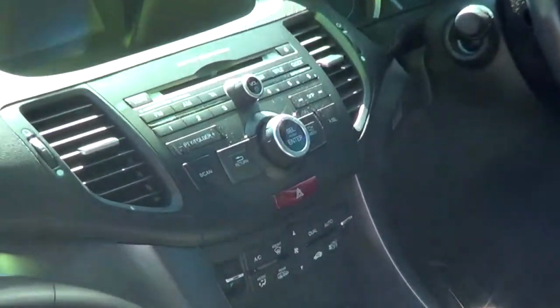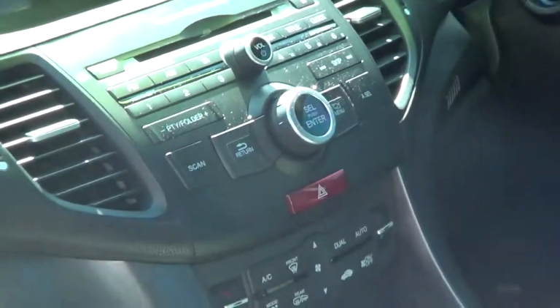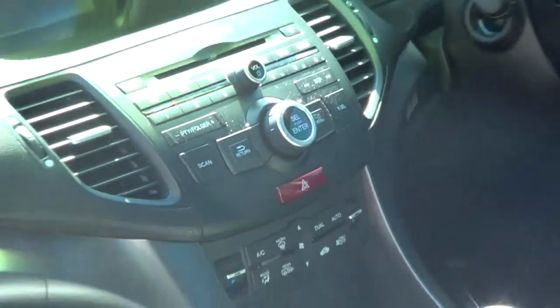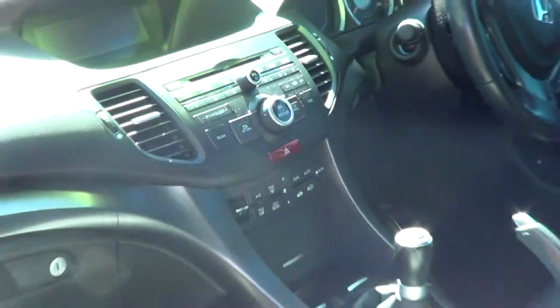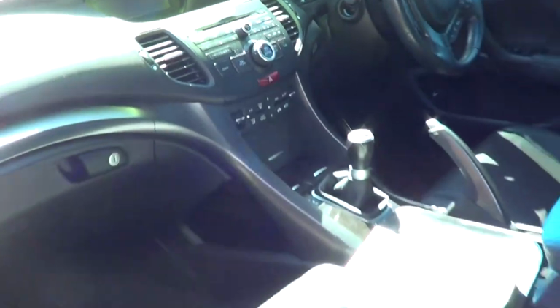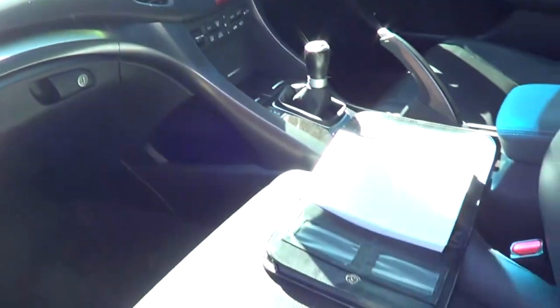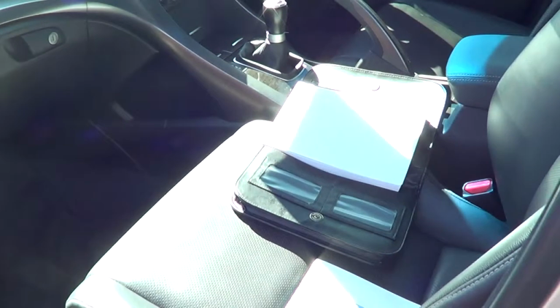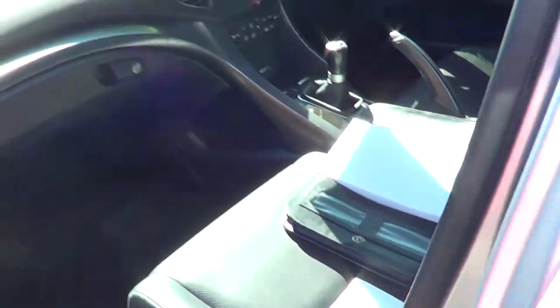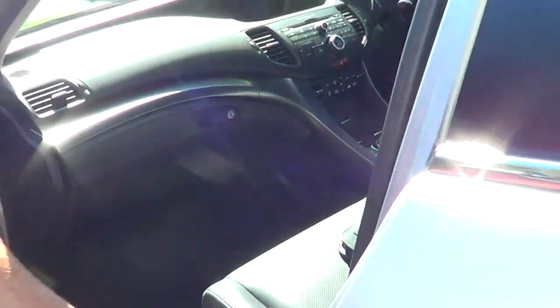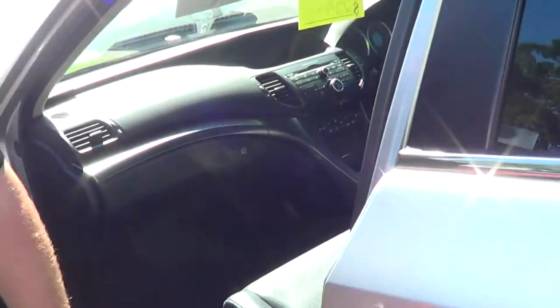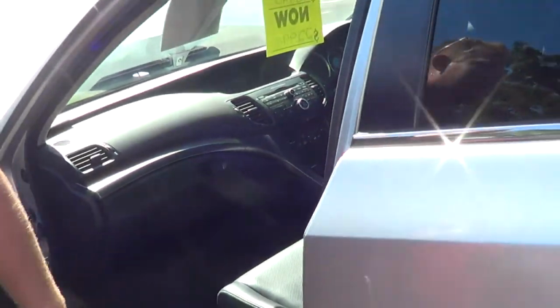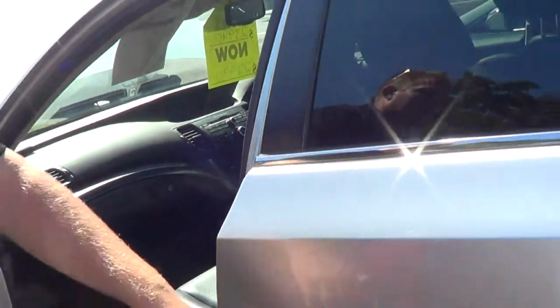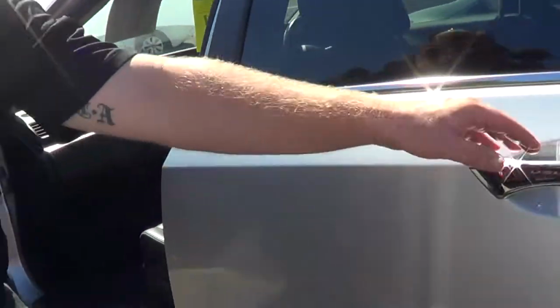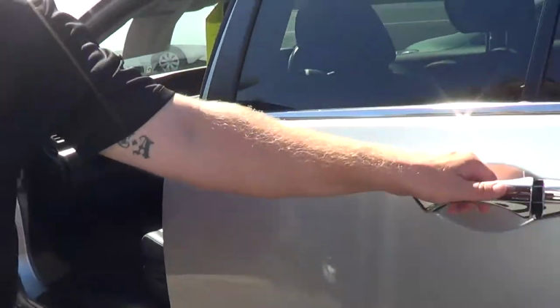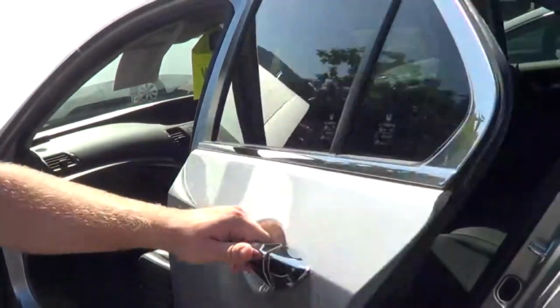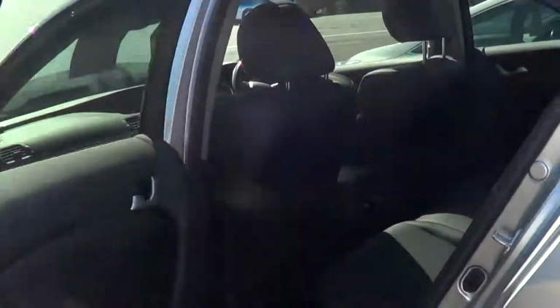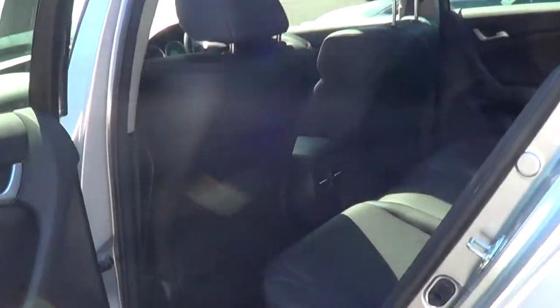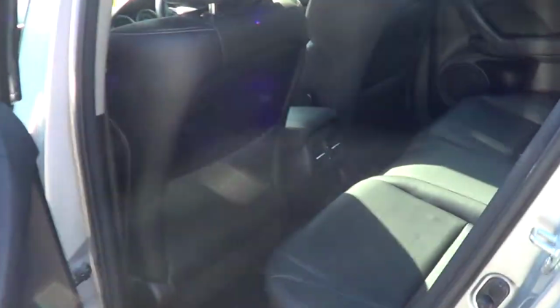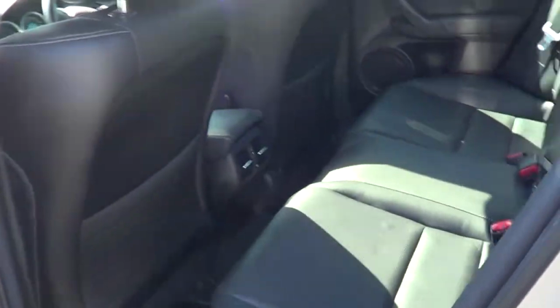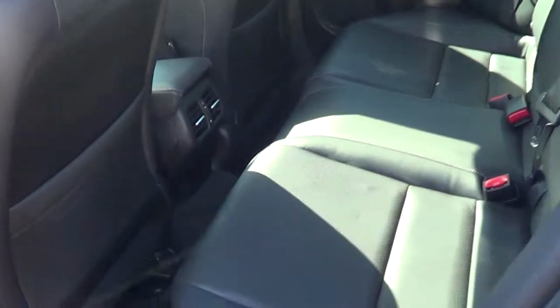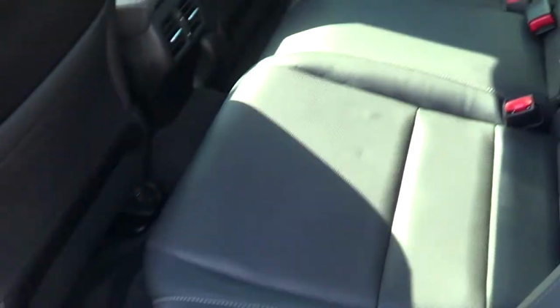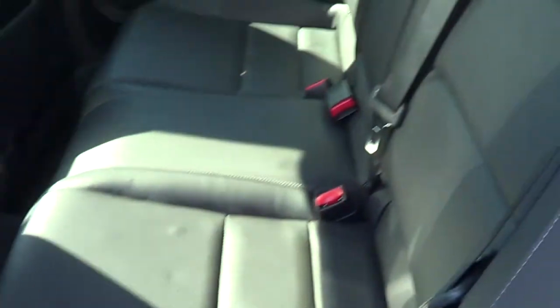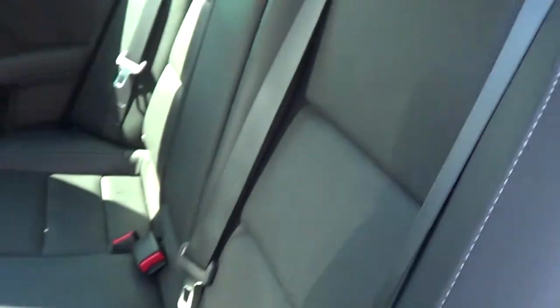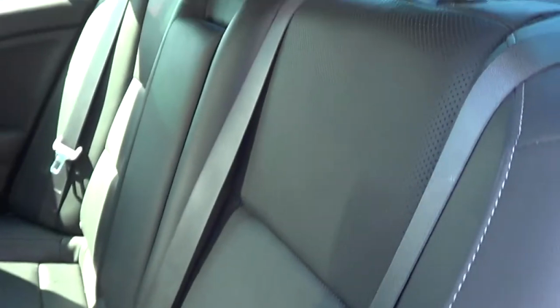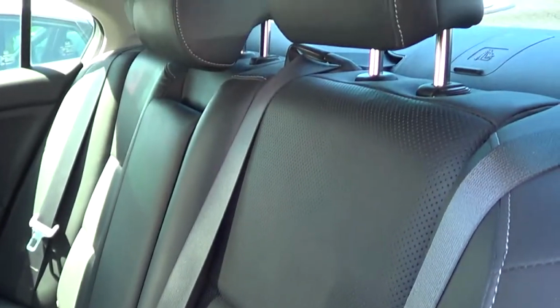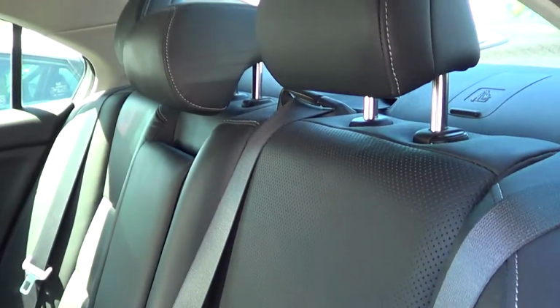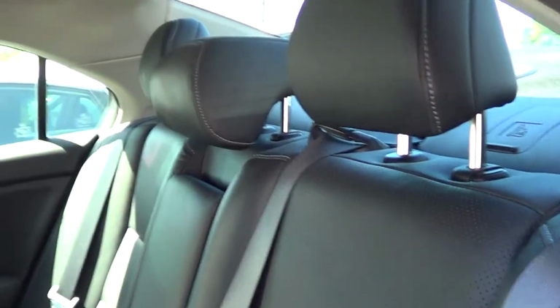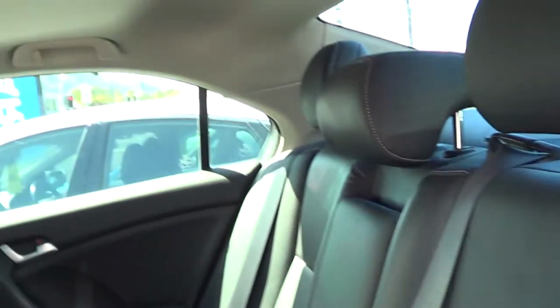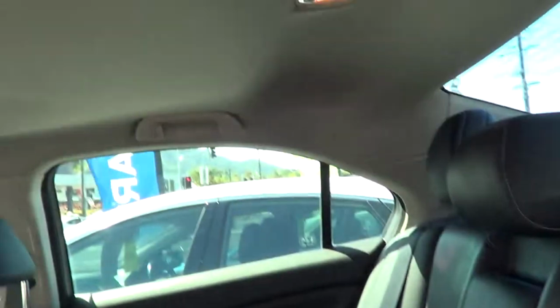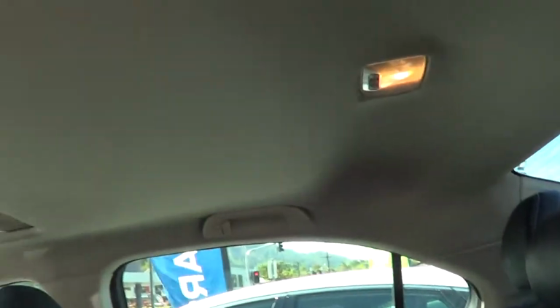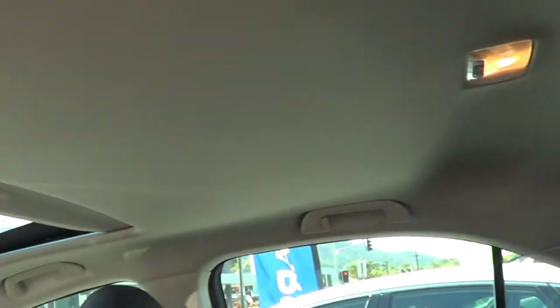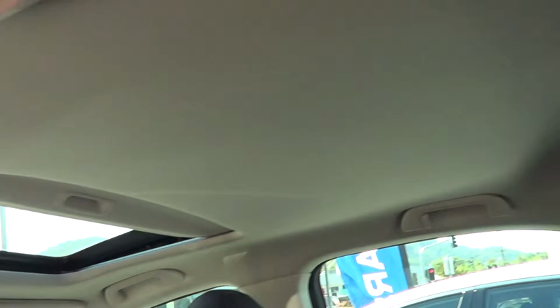The leather — there's nothing wrong with it, no cracks or marks. Electric seats of course. Just come on through the back — as I said, it's like no one's sat in it.